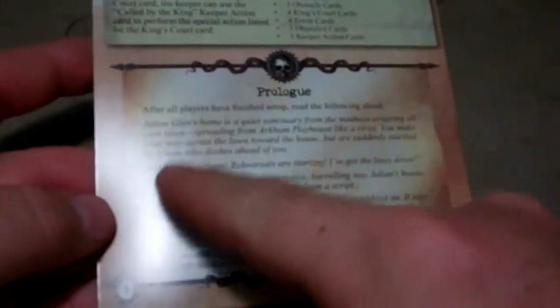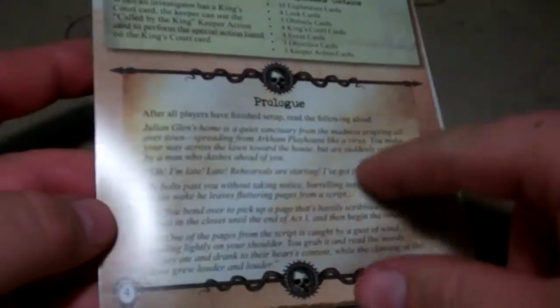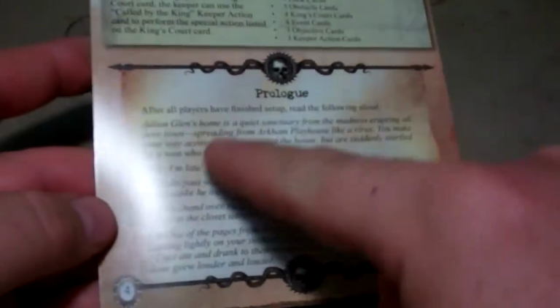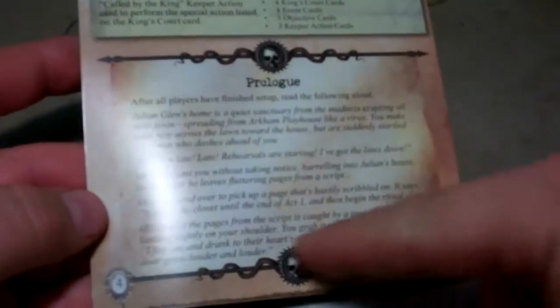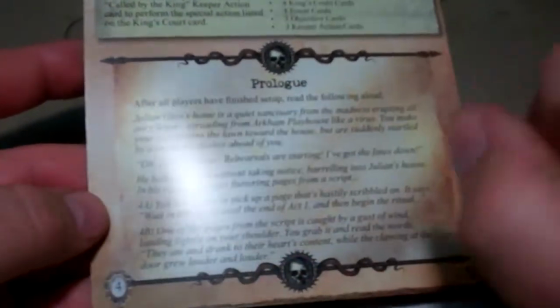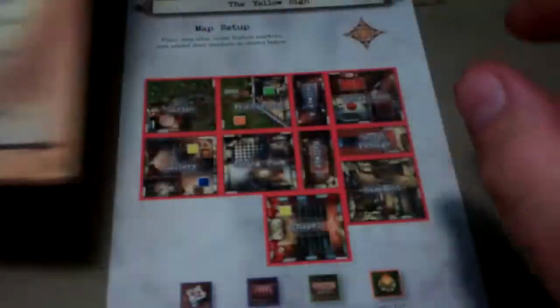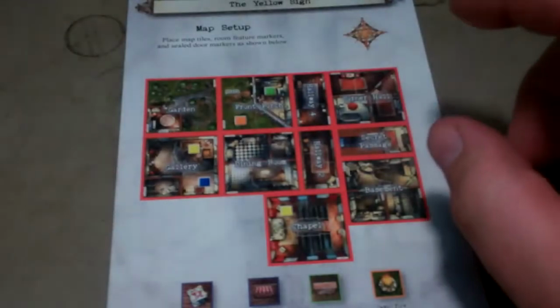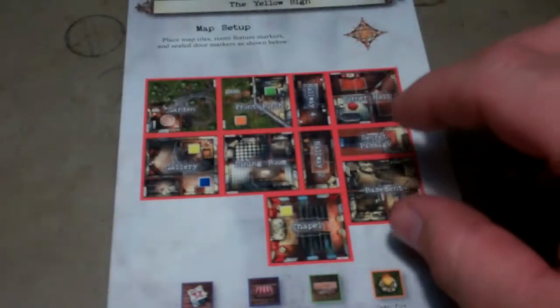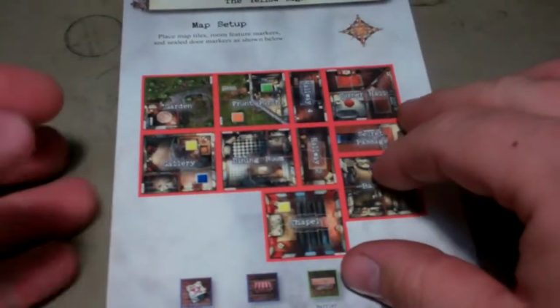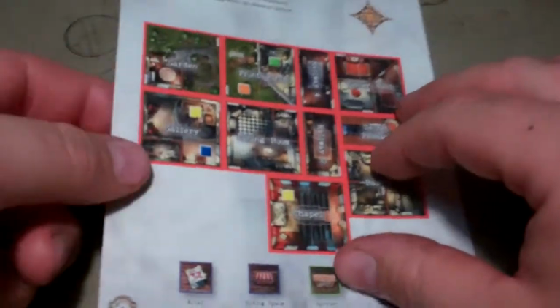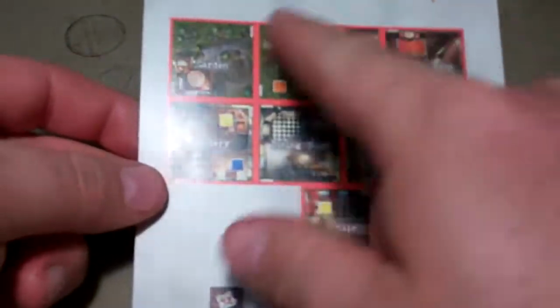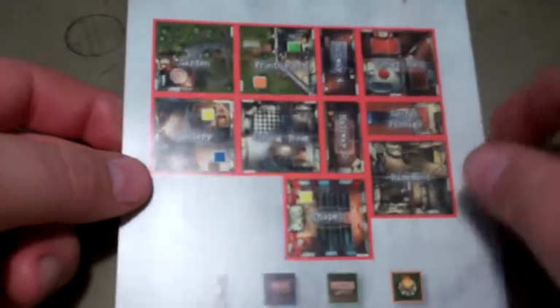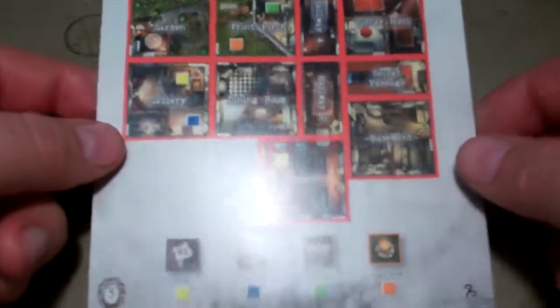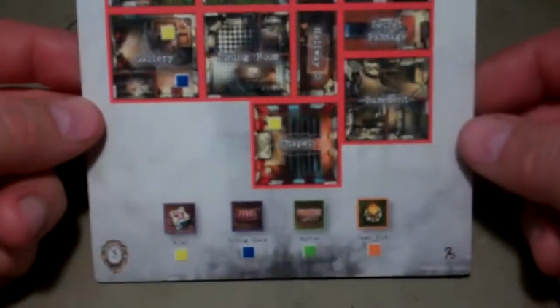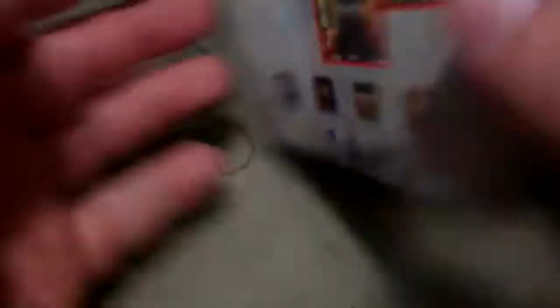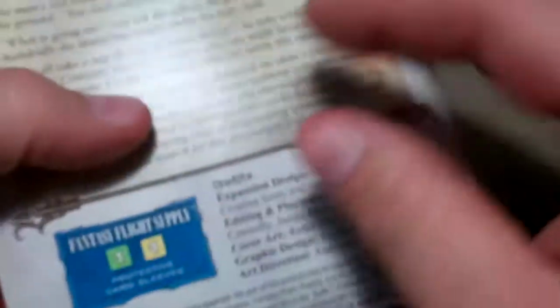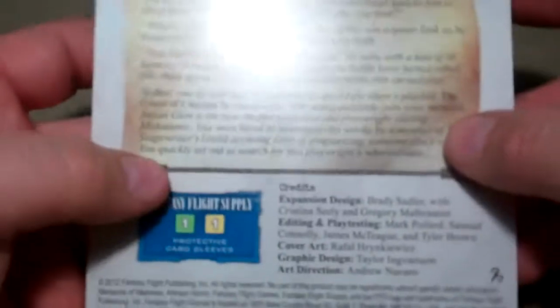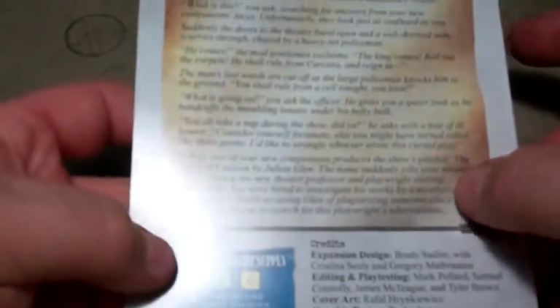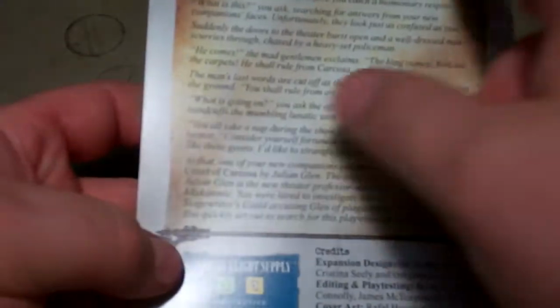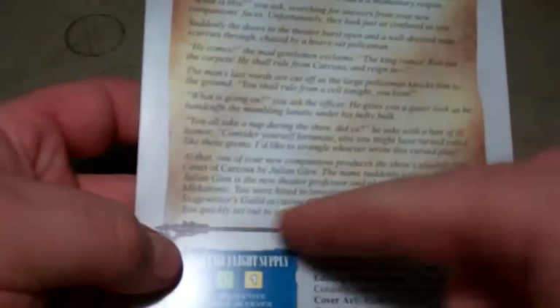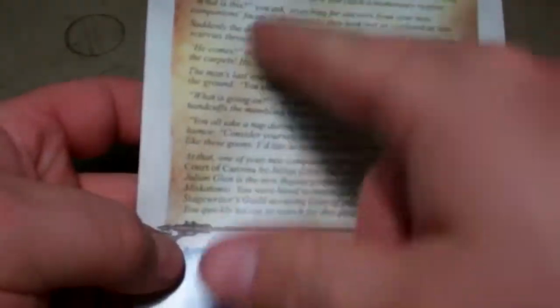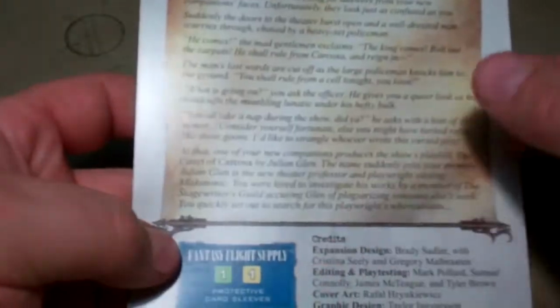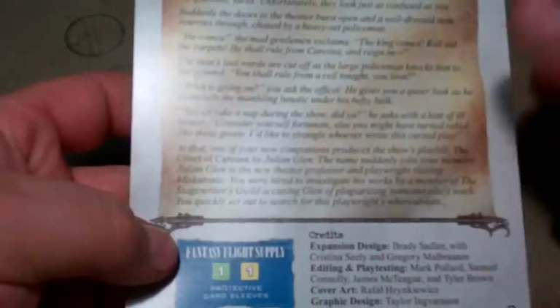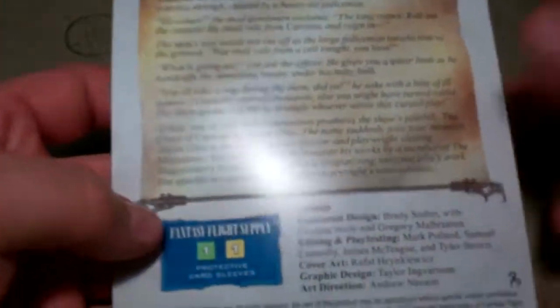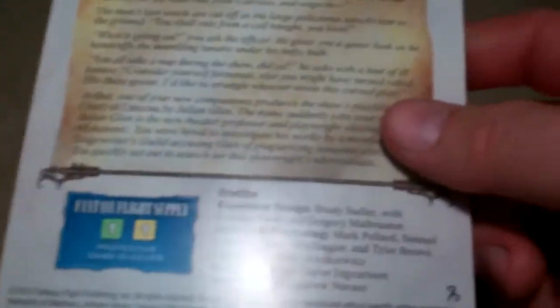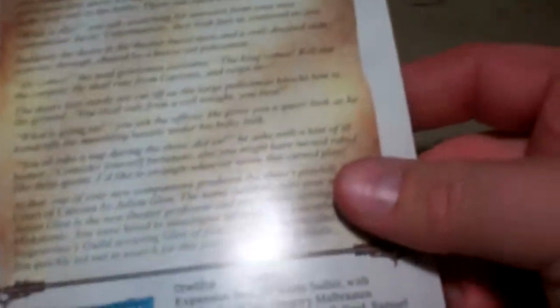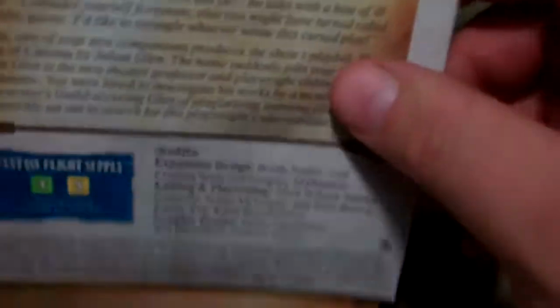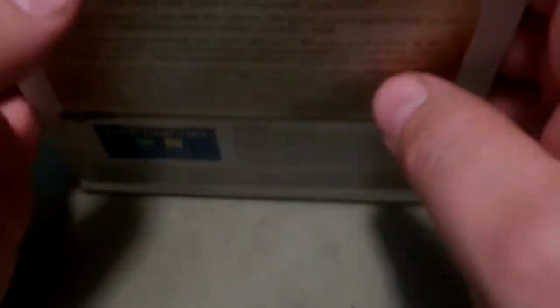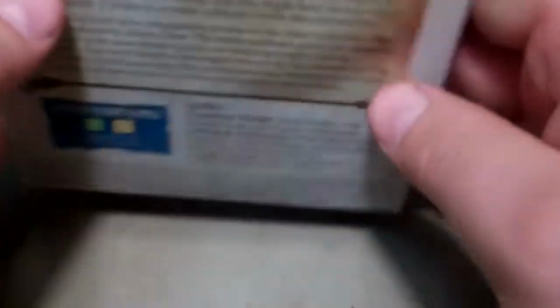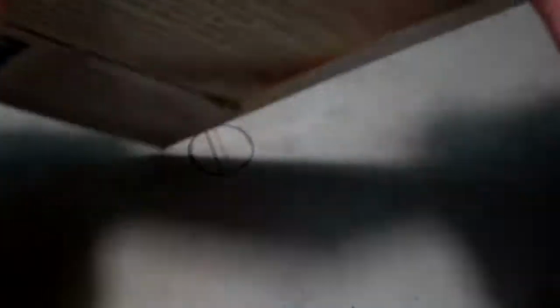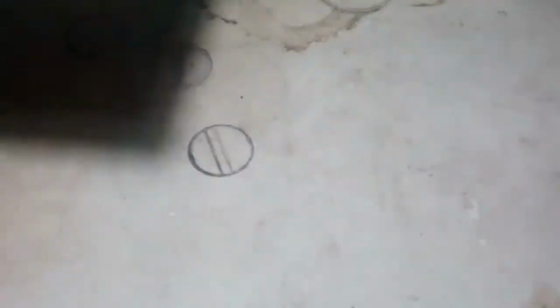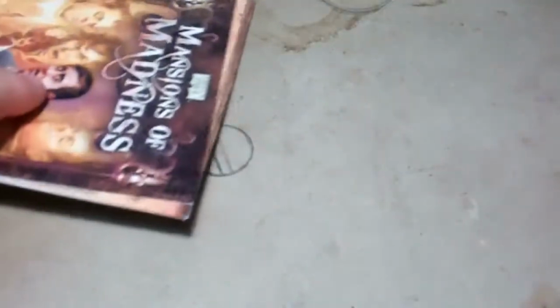There's a little story to read to the players. There's the map setup piece, and it has more of the story that you can read from the outside of the box to get an idea of what's in the expansion.